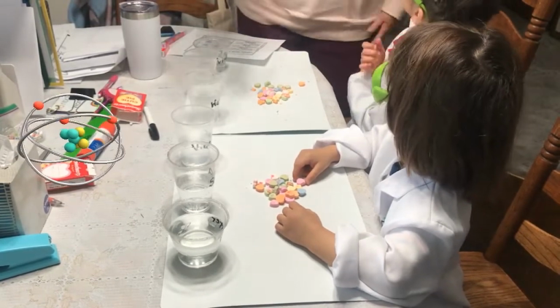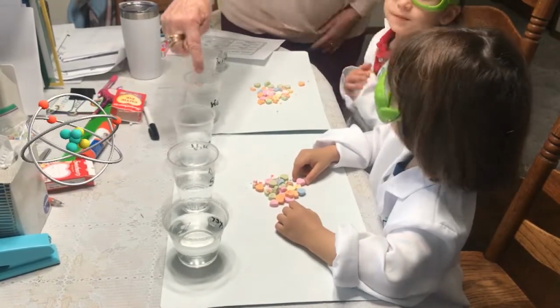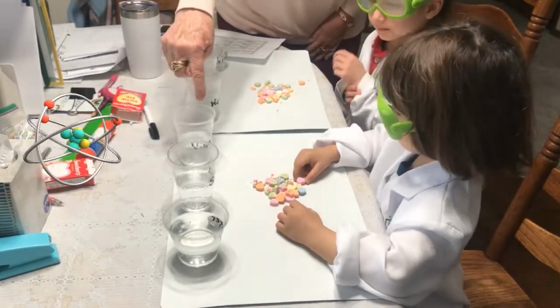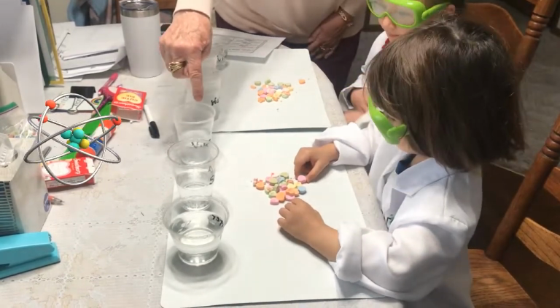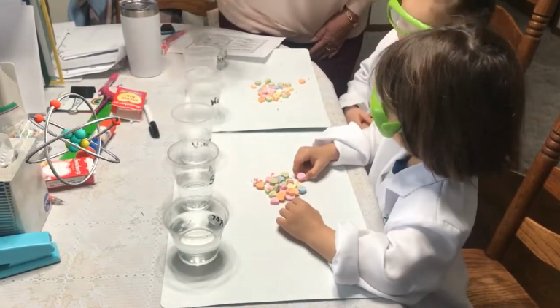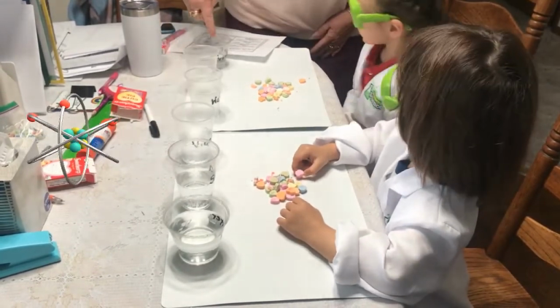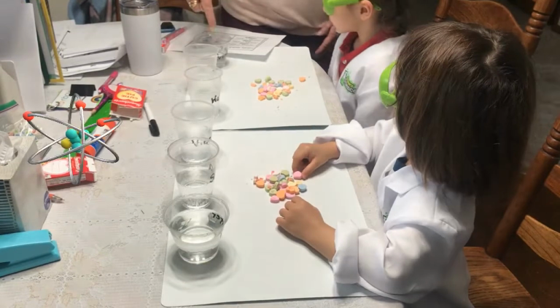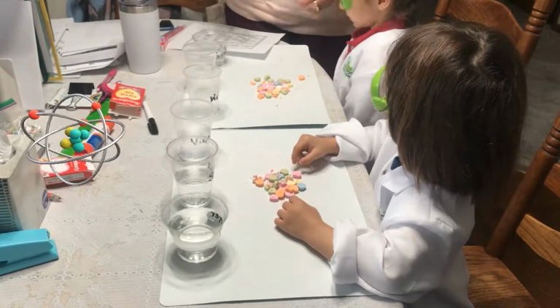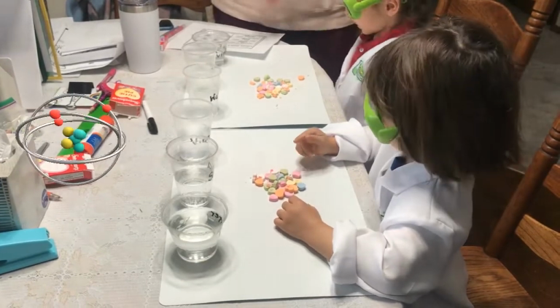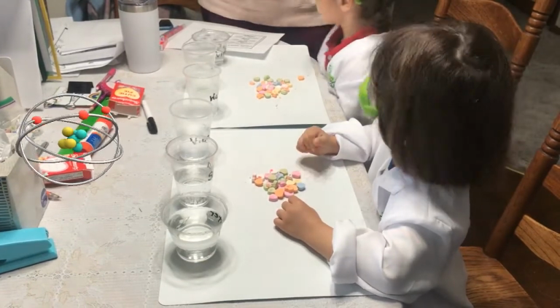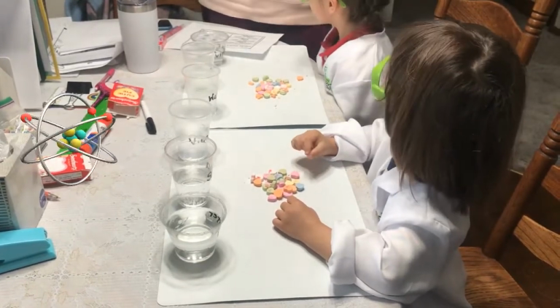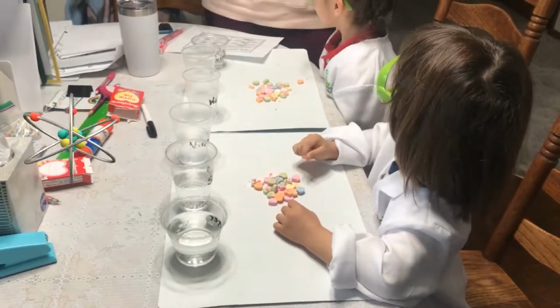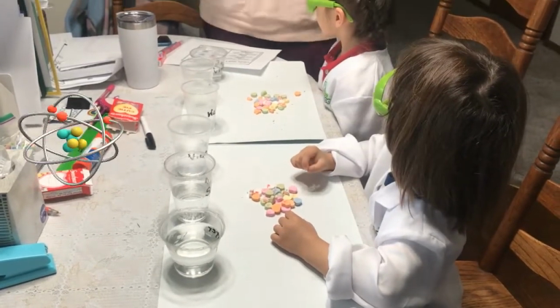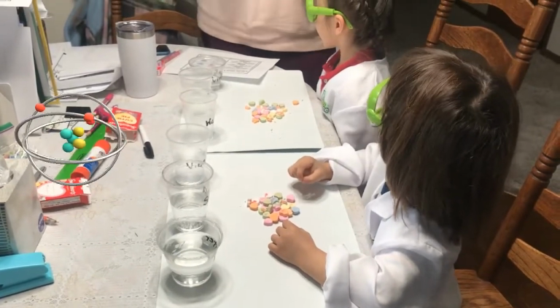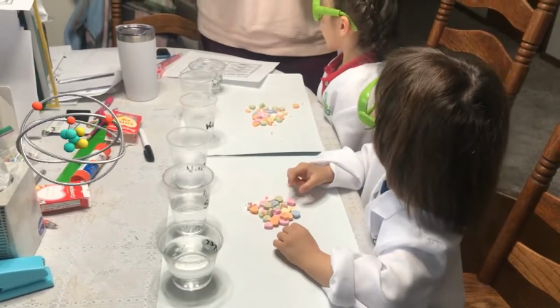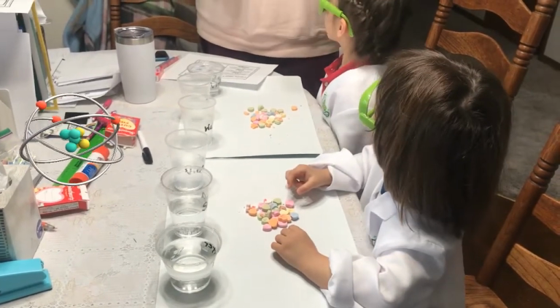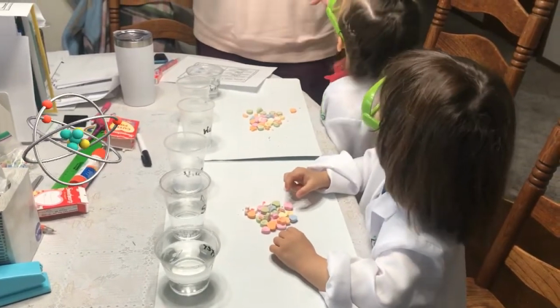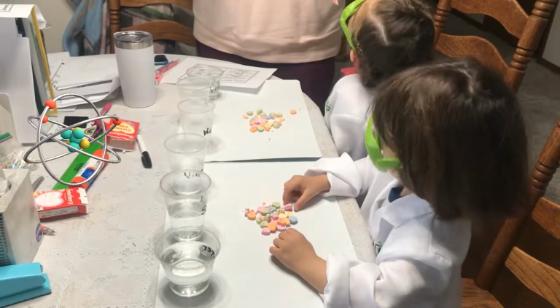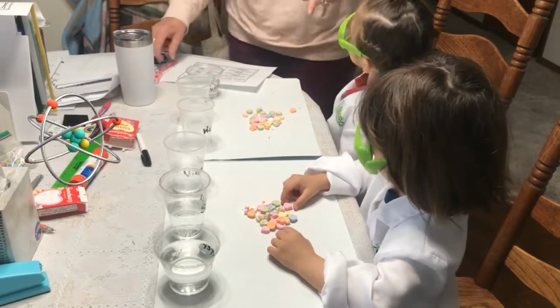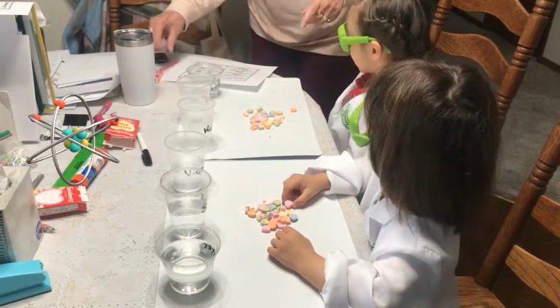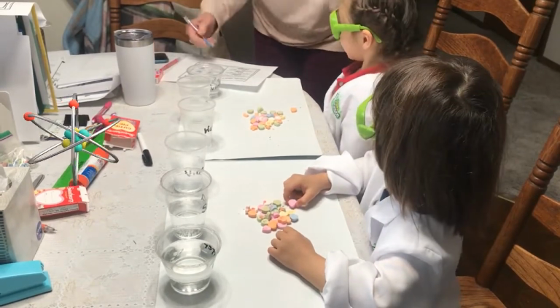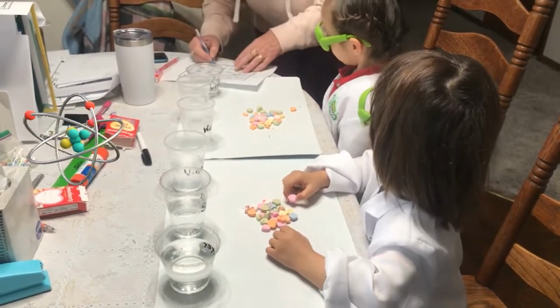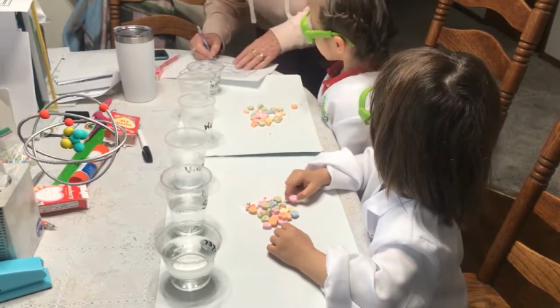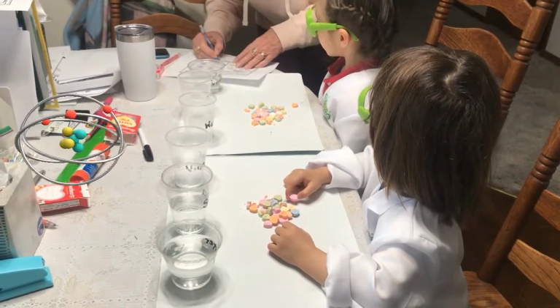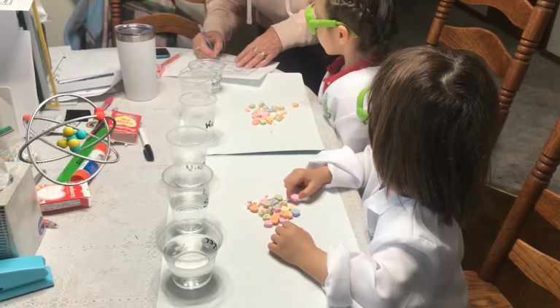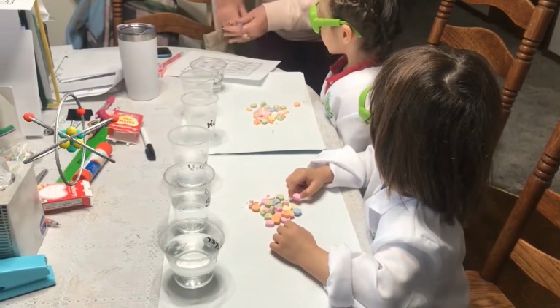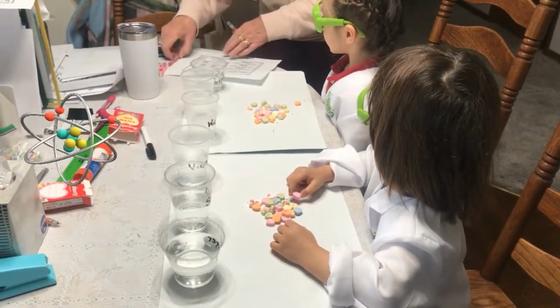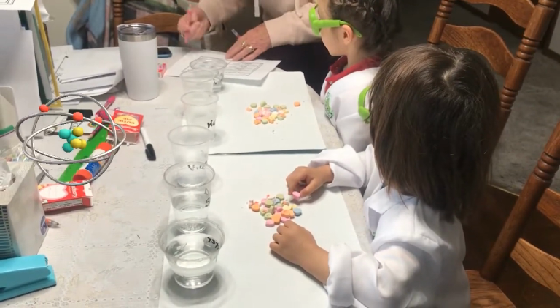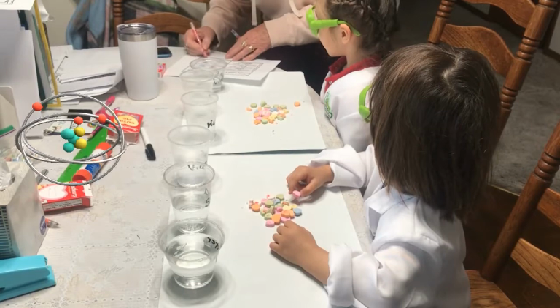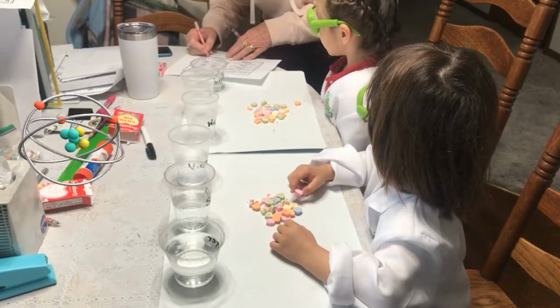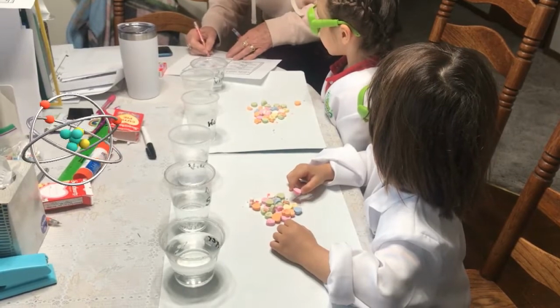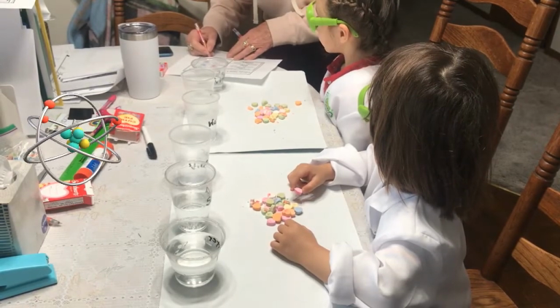Now we have the vinegar, and the vinegar — same thing. Sink or float? Sink. Sink. Float. Float. So sink was one answer and float was another.